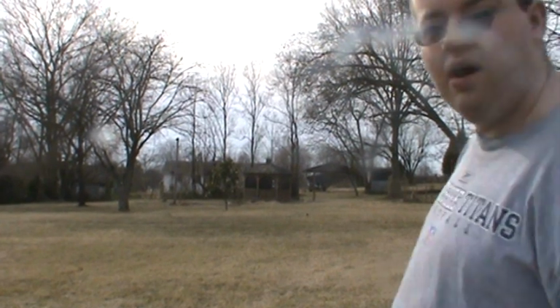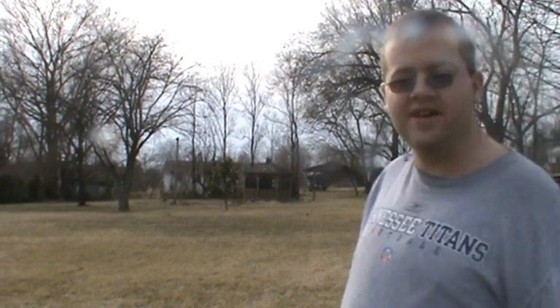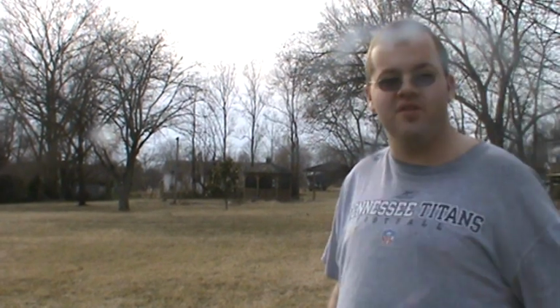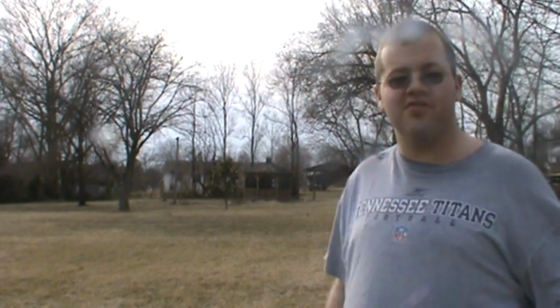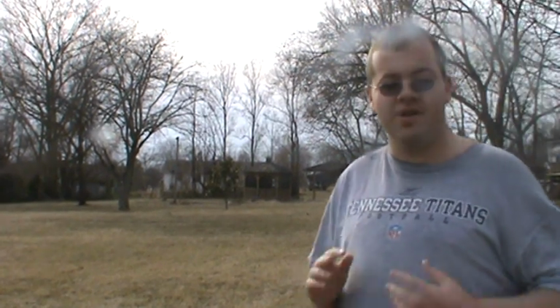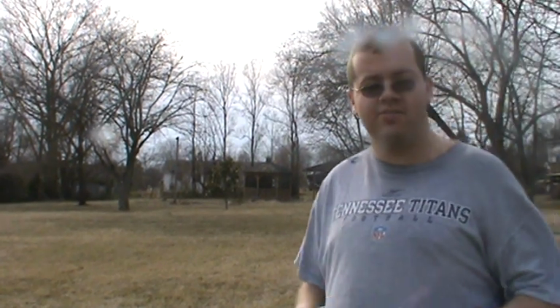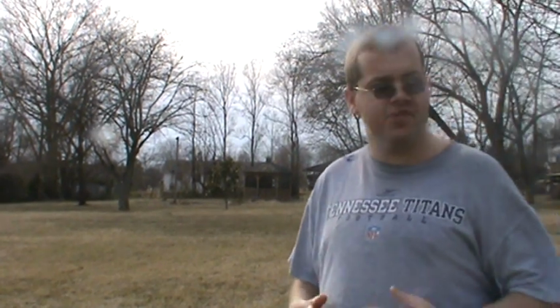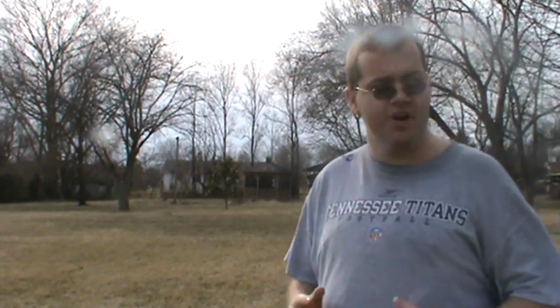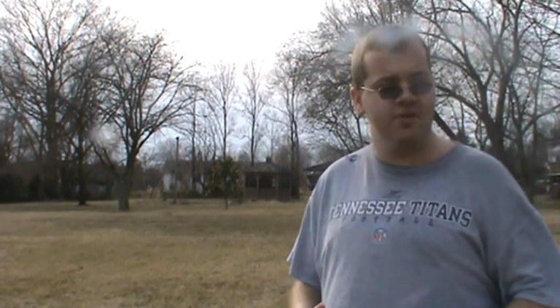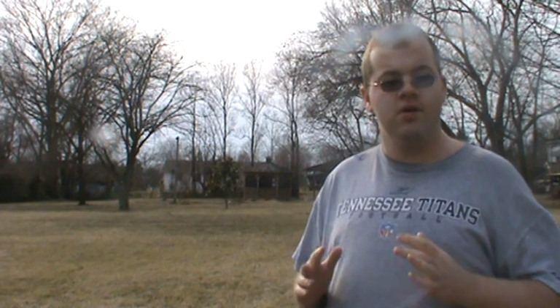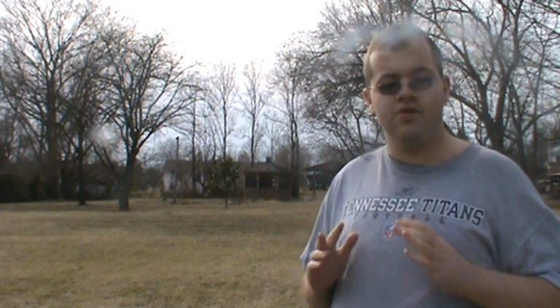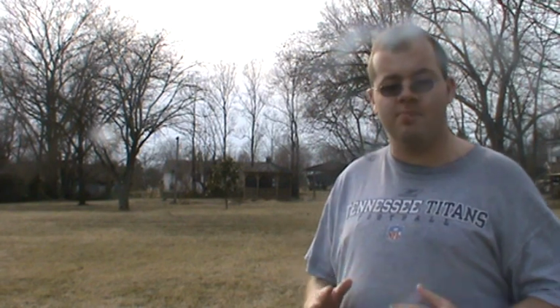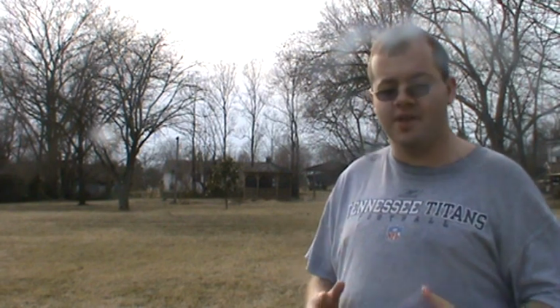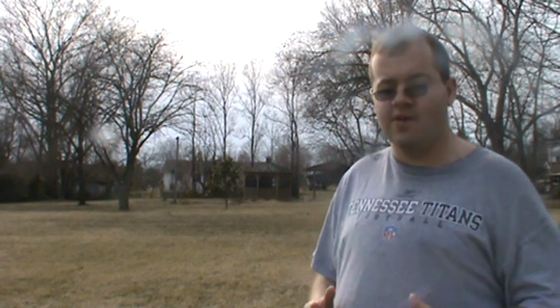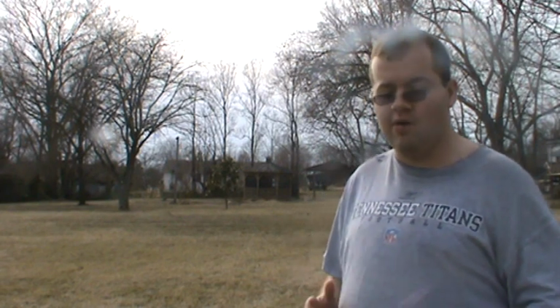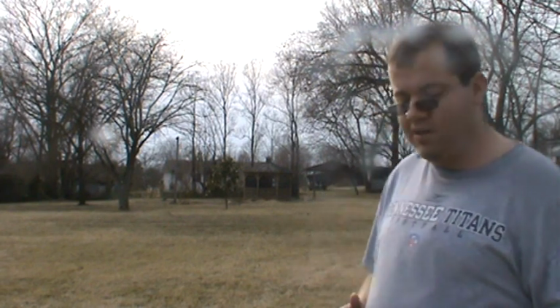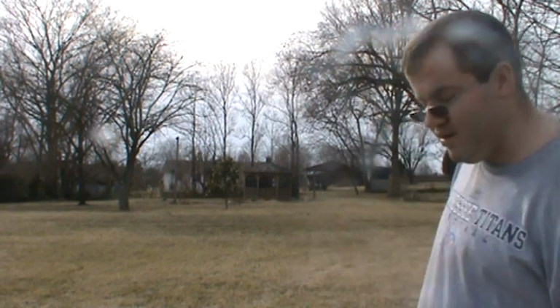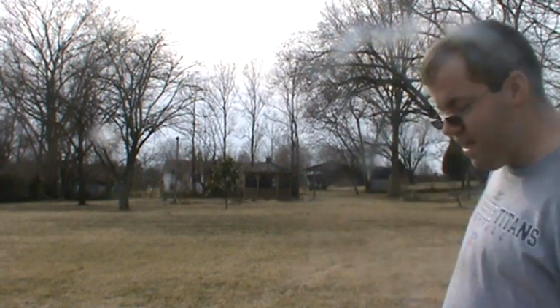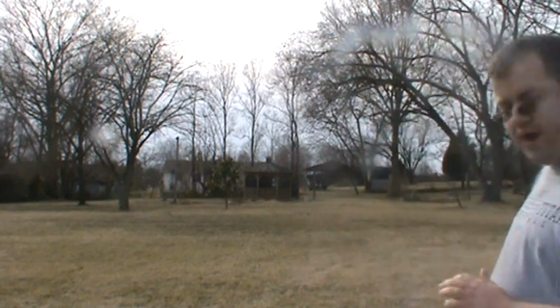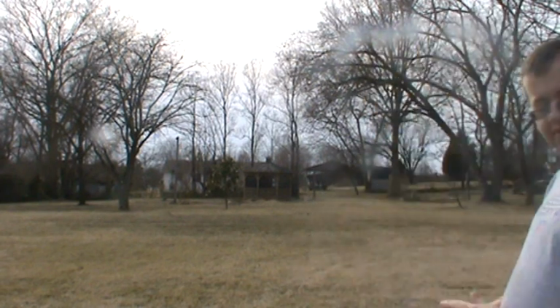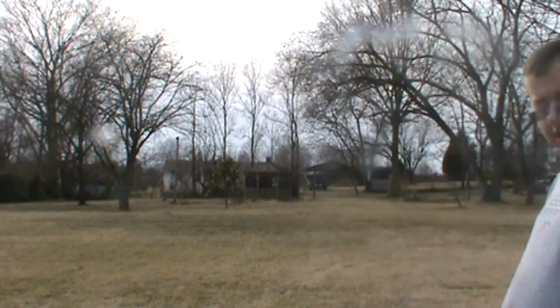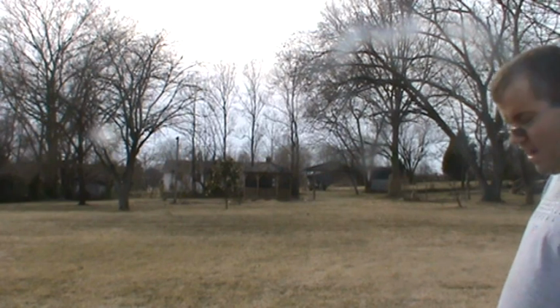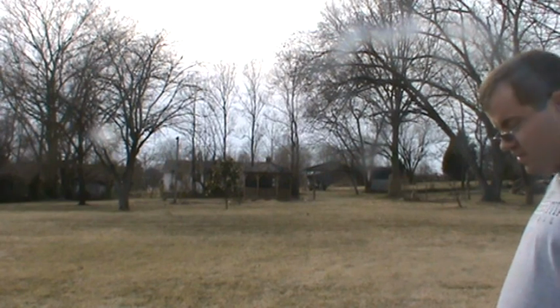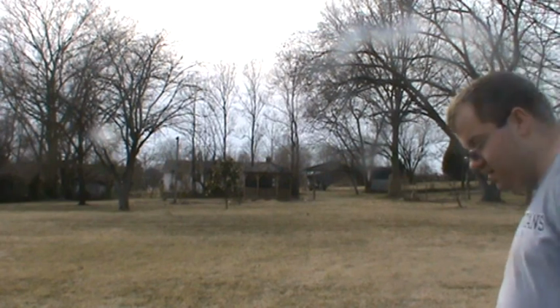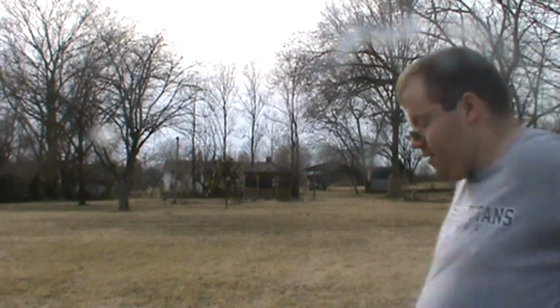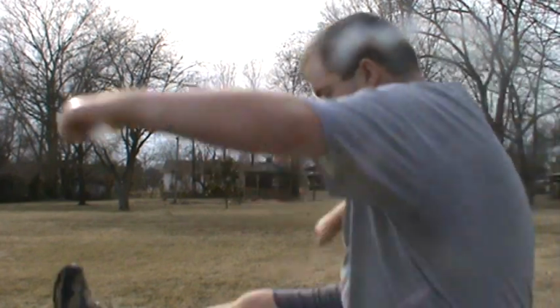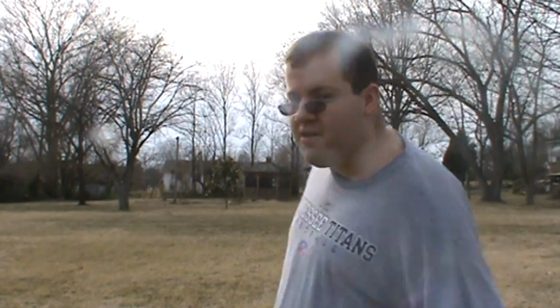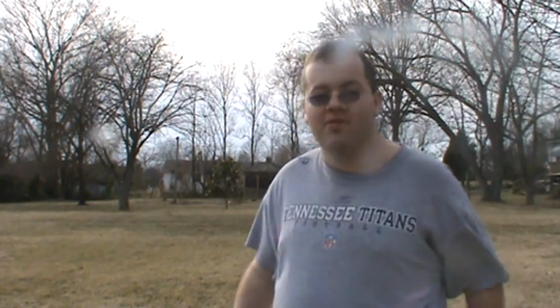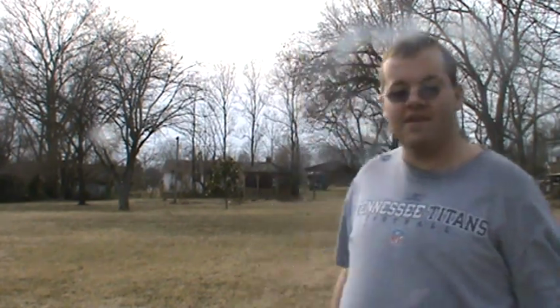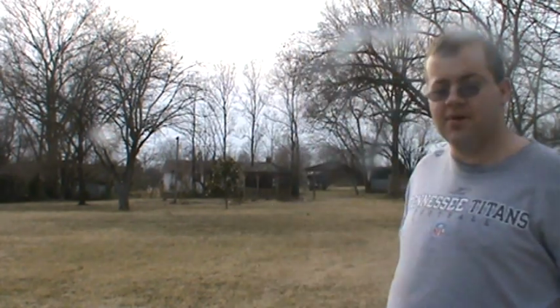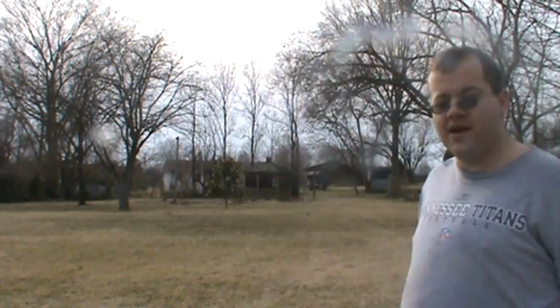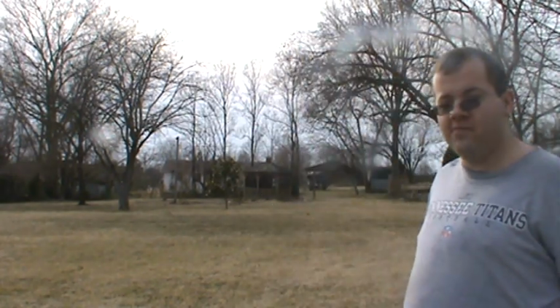Alright YouTube viewers, I am here at the YouTube sports demonstration field to show you how to properly kick a football. Now I don't have a football, but imagine that is the appropriate way to kick a football.